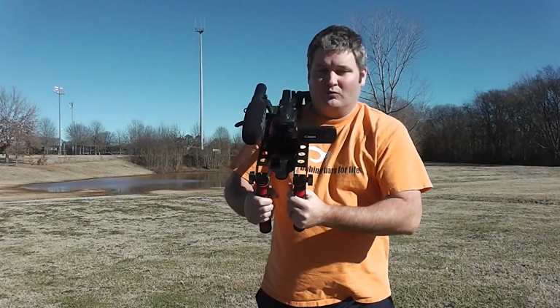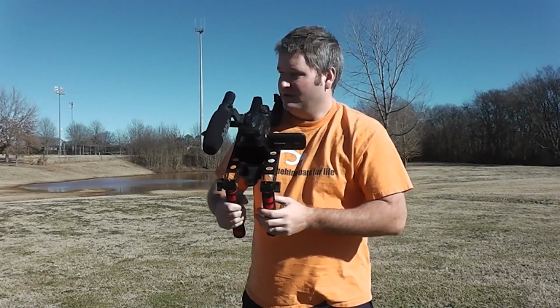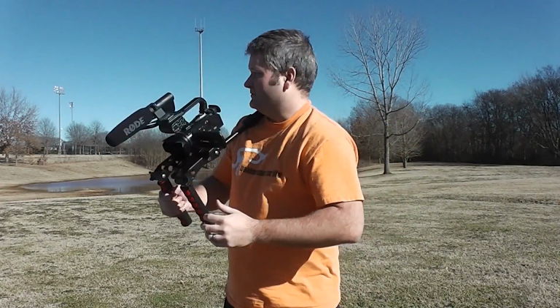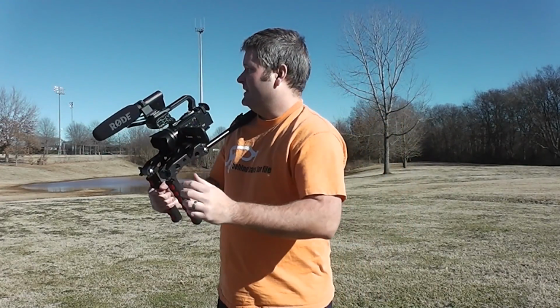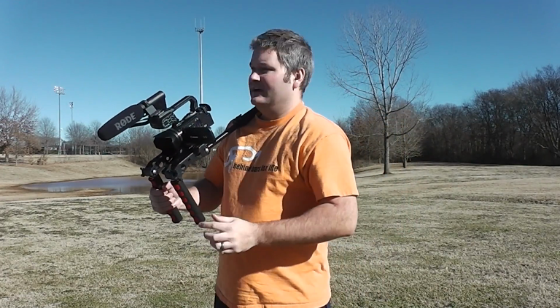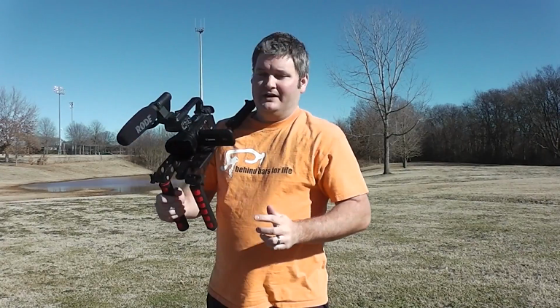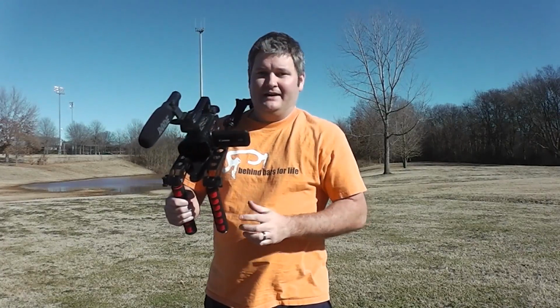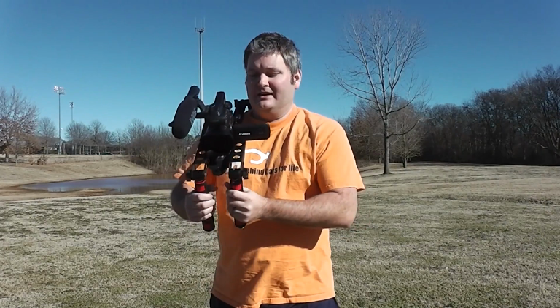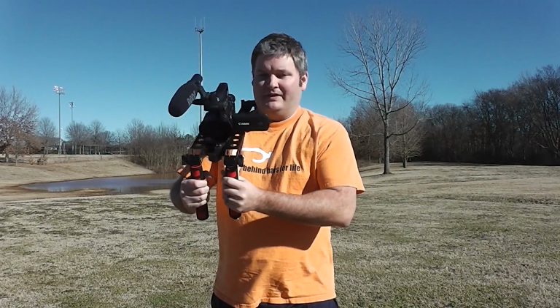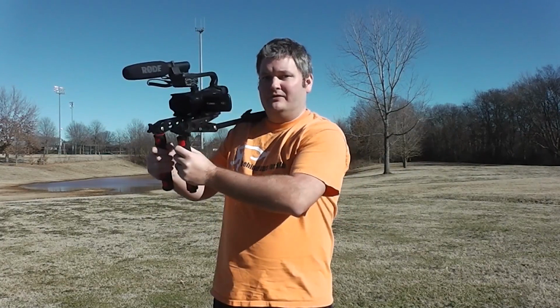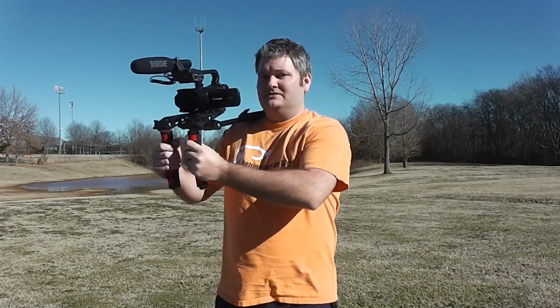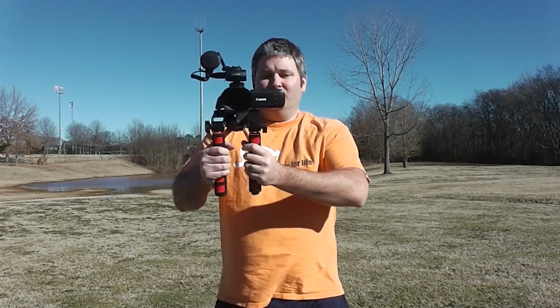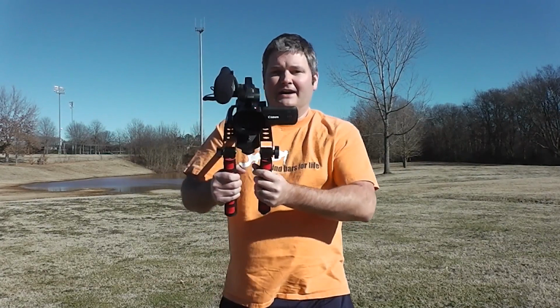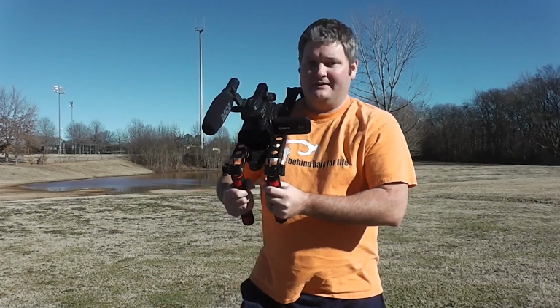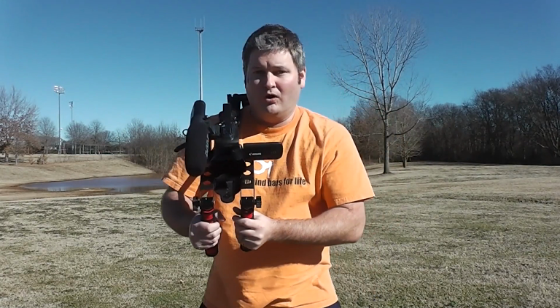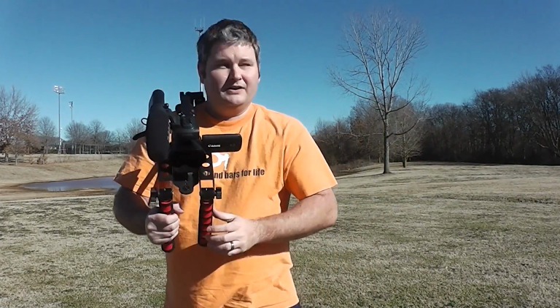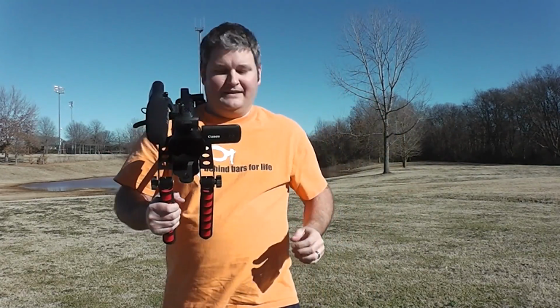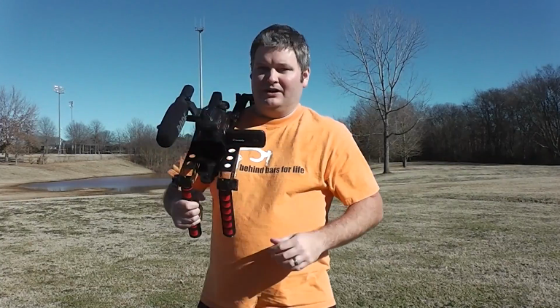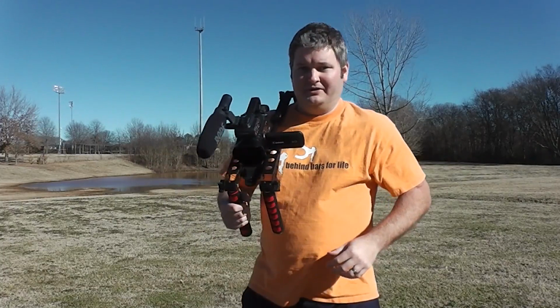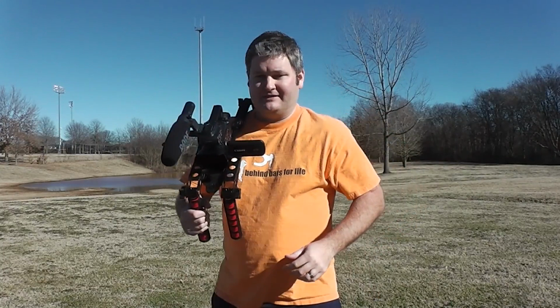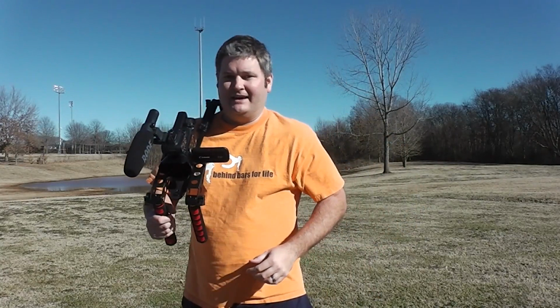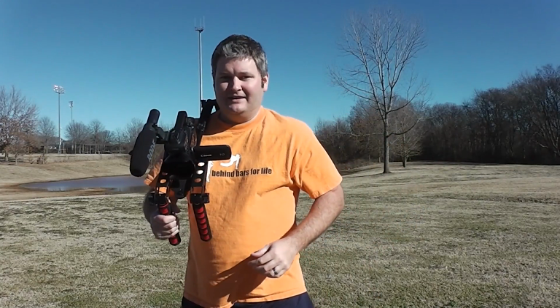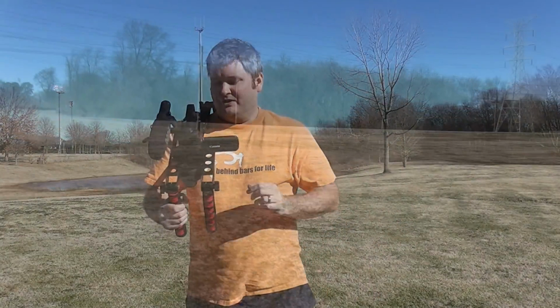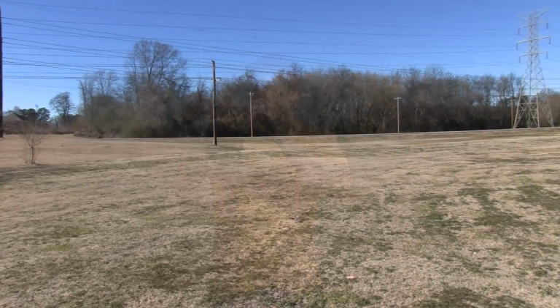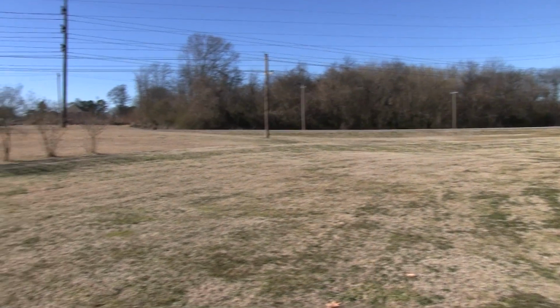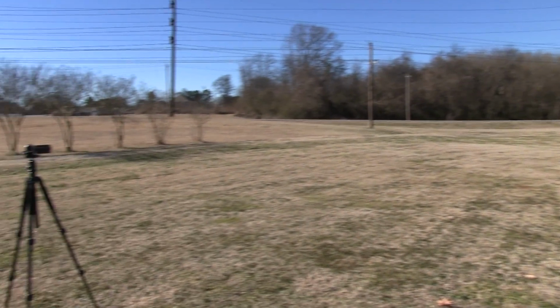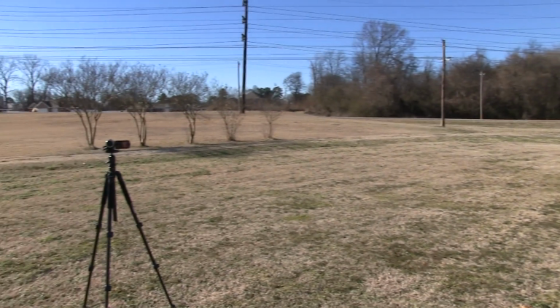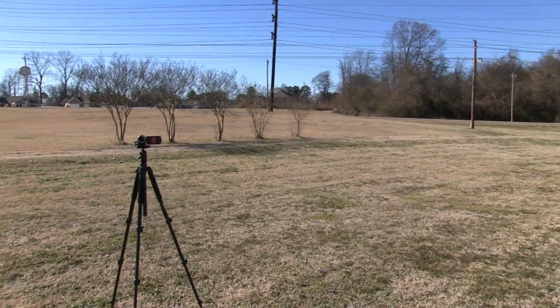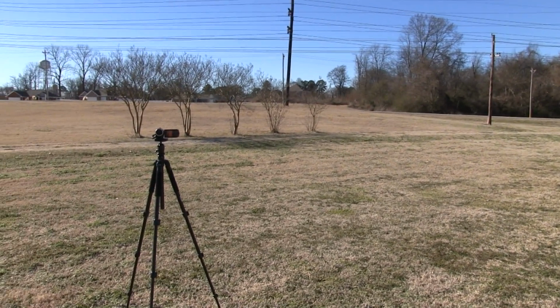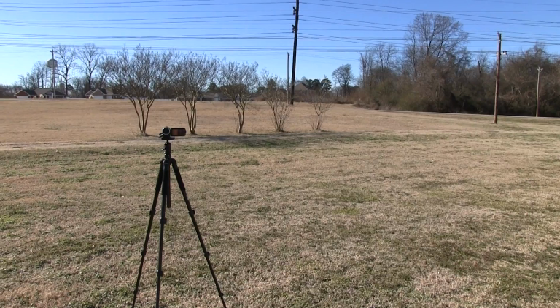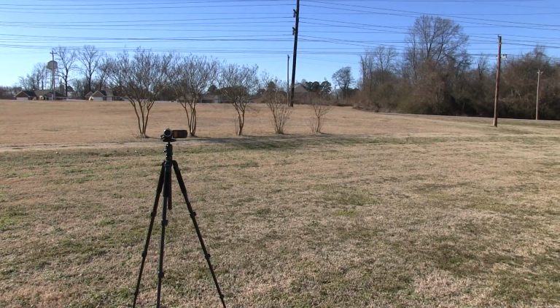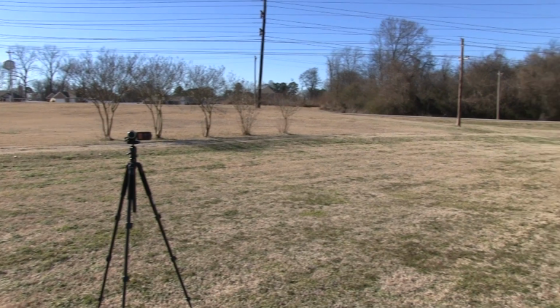So what I'm going to do is film without moving around much, just kind of move my body, then I'm going to walk, and then I'm going to run. So we're really going to put this thing to the test. Here we go. Hey everyone, iRickSky here. This is filming with the Mantis.